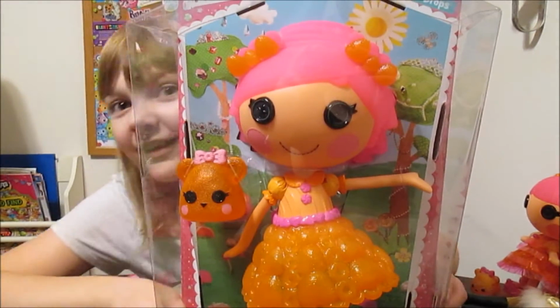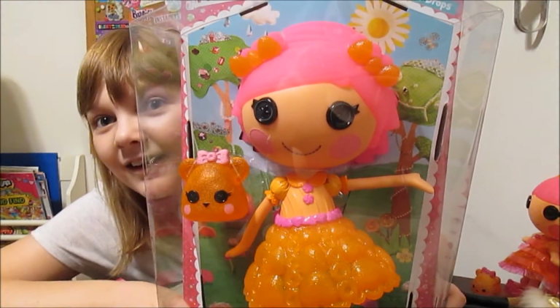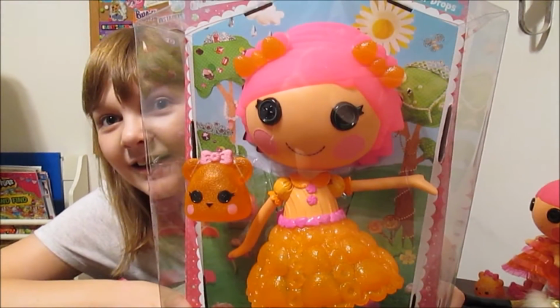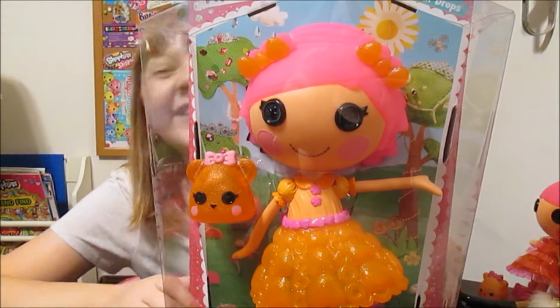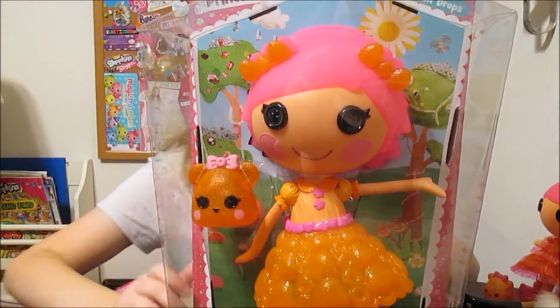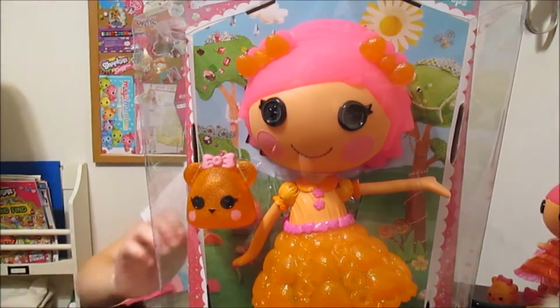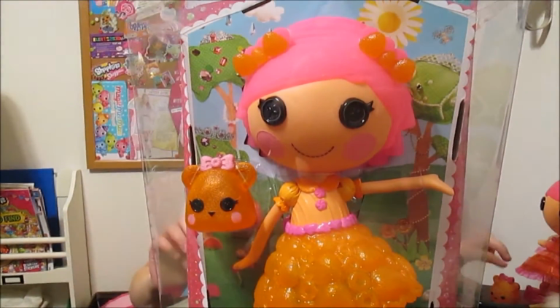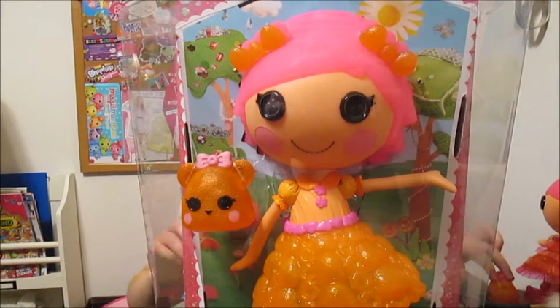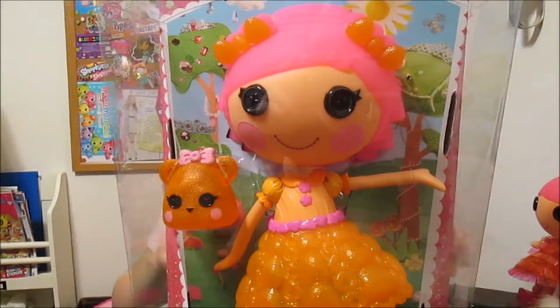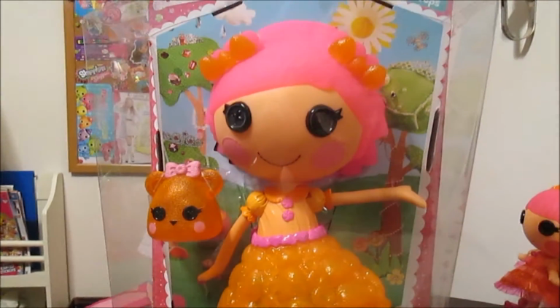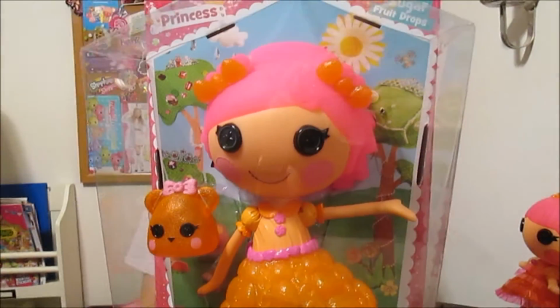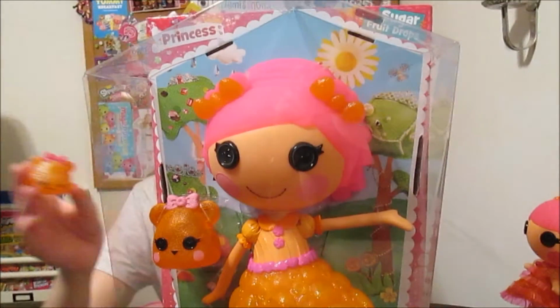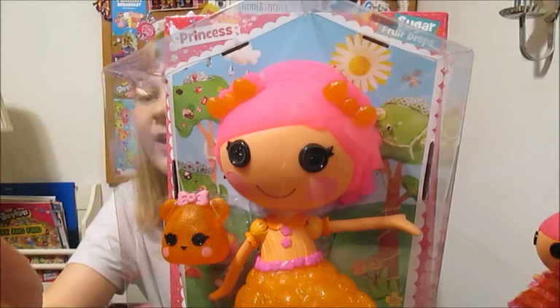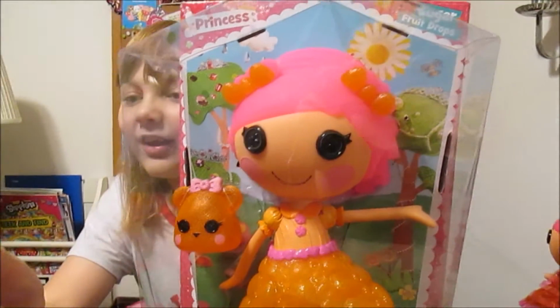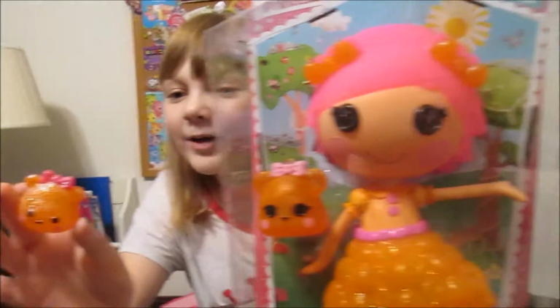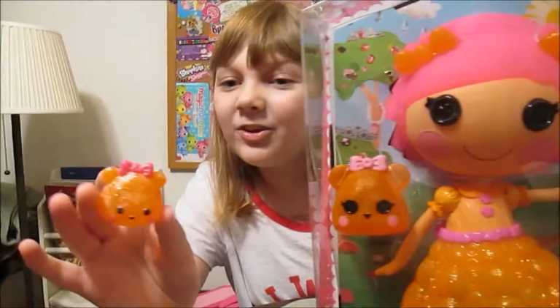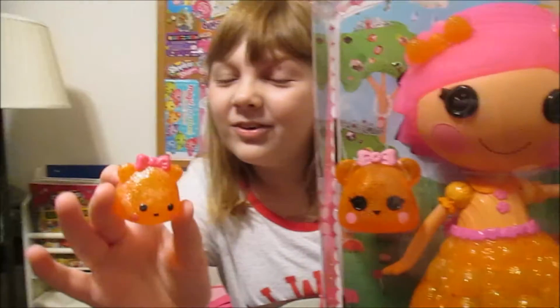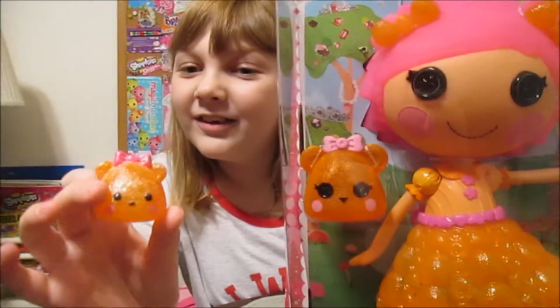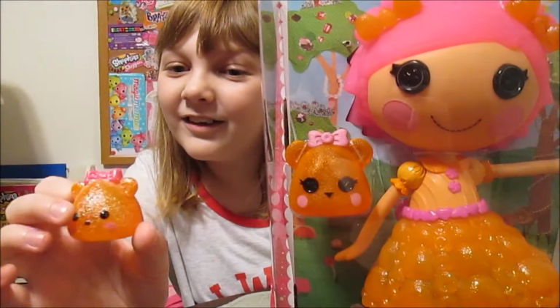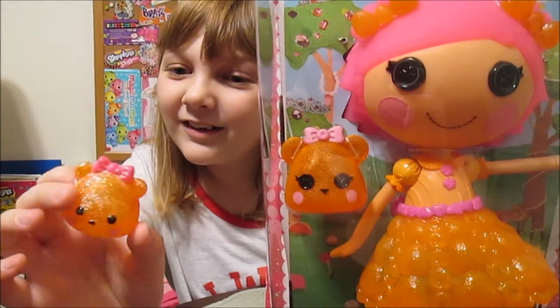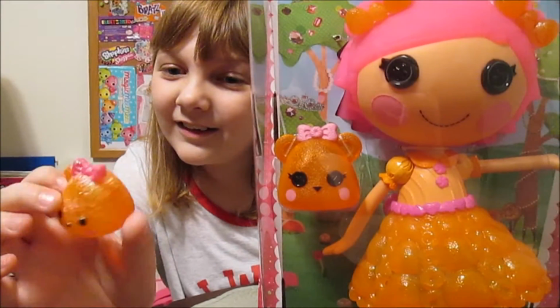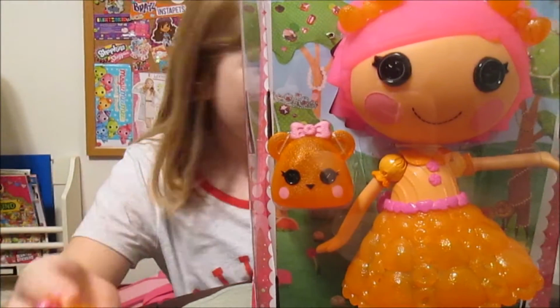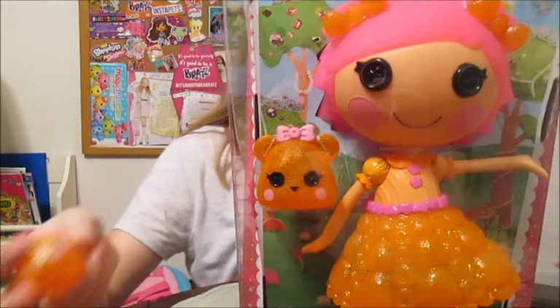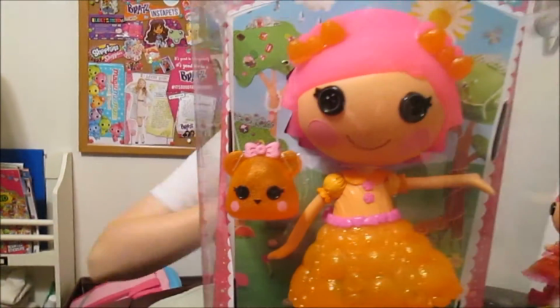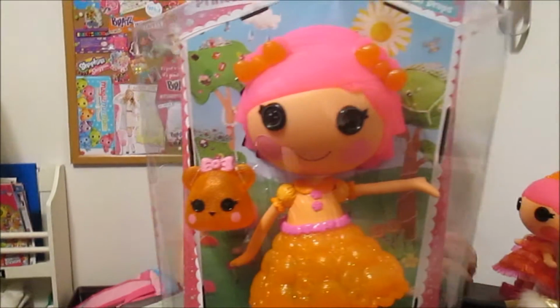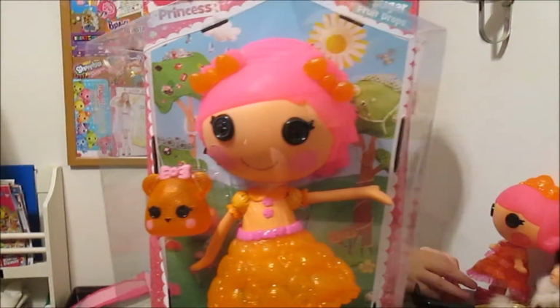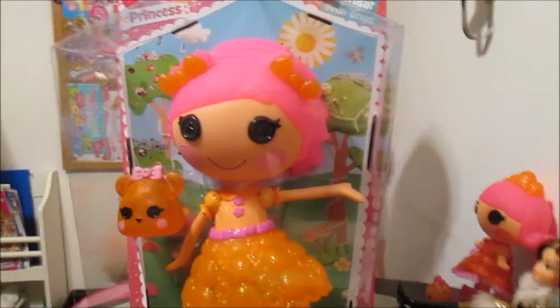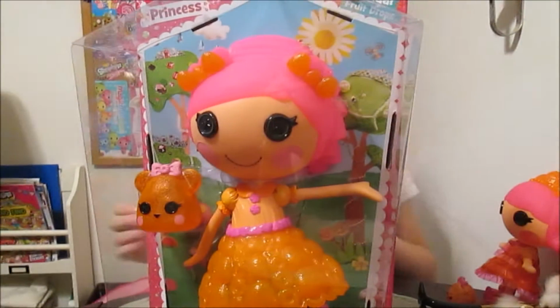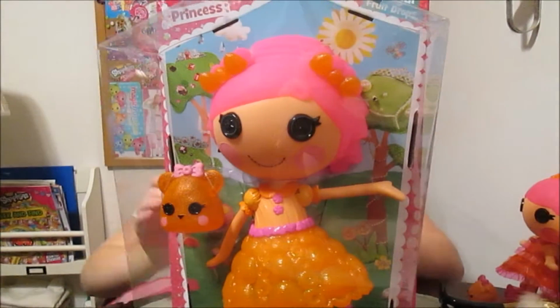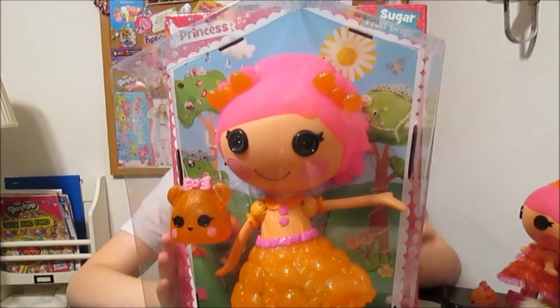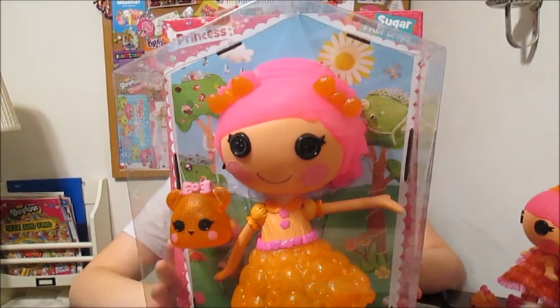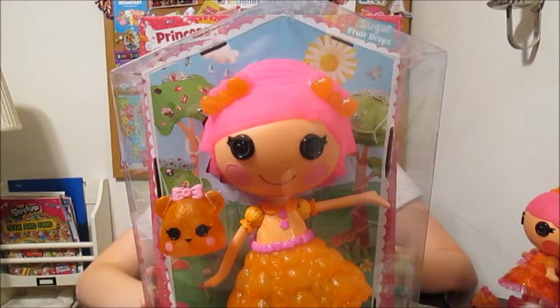You know what it looks like? A num-num! It does! Isn't it a num-num? Her little sister's pet looks like a num-num too. I think they look so much like num-nums. It's so cute.